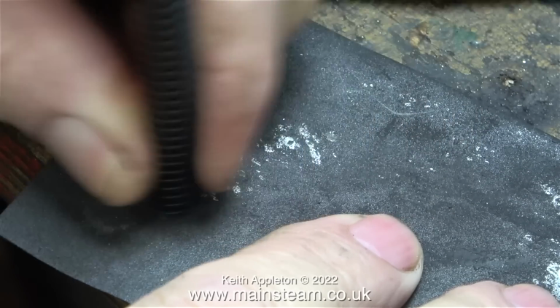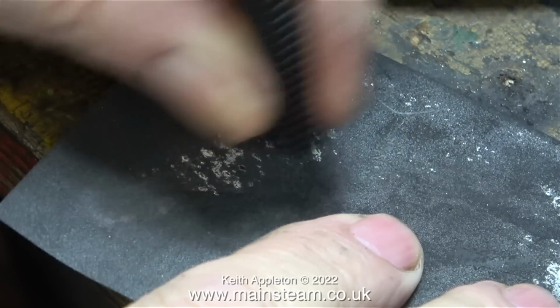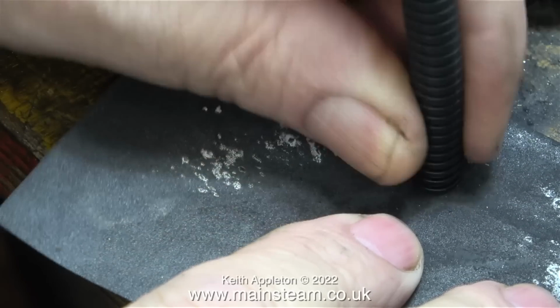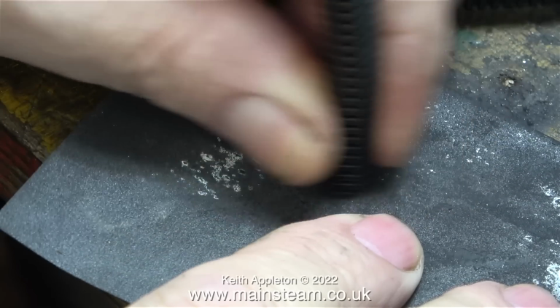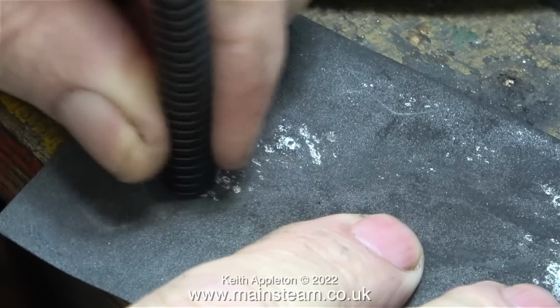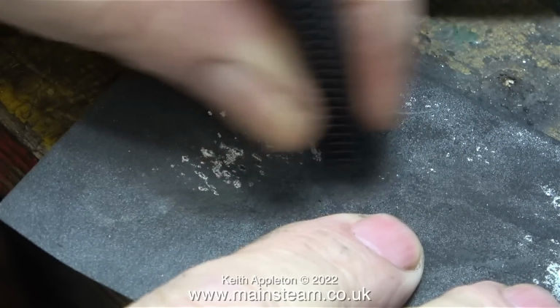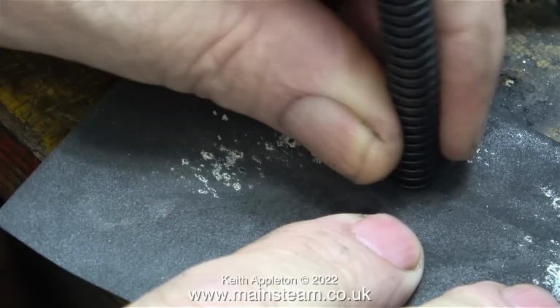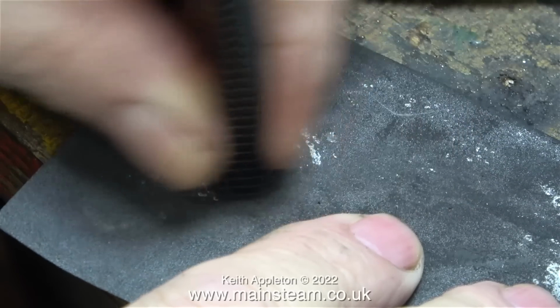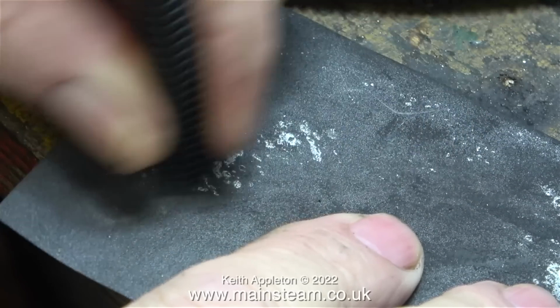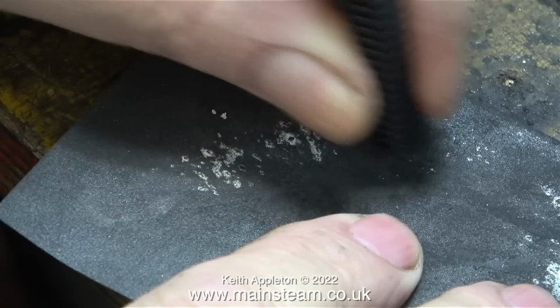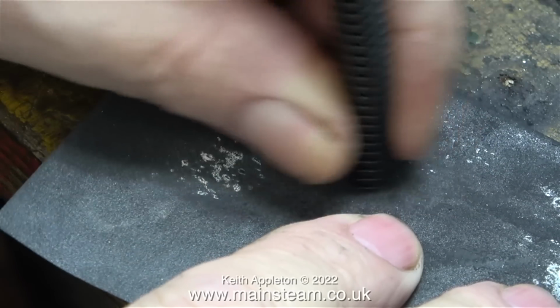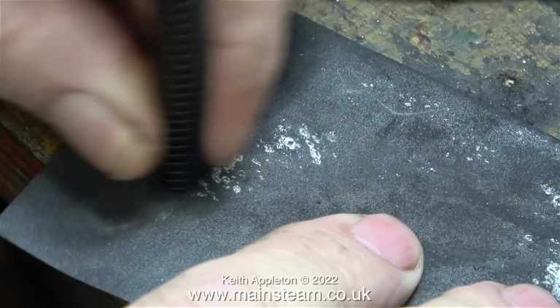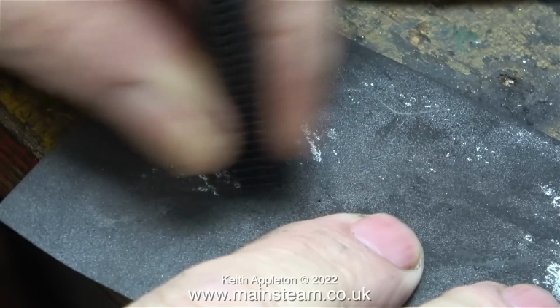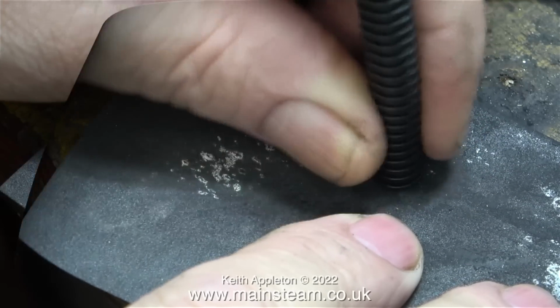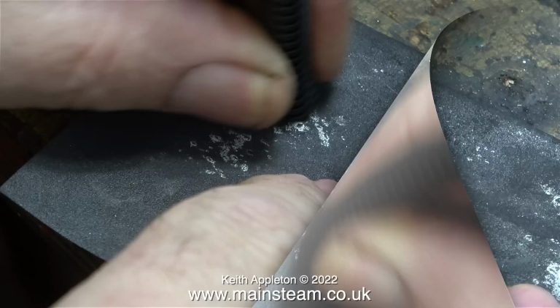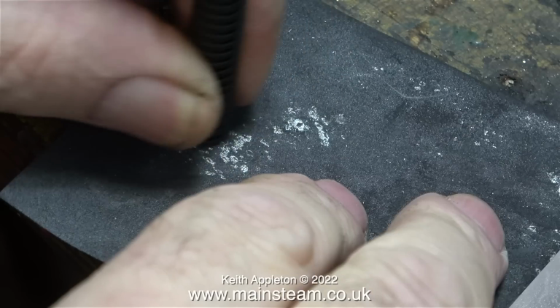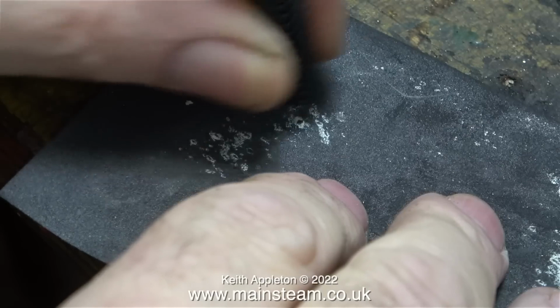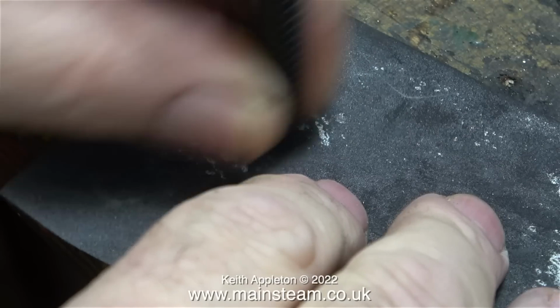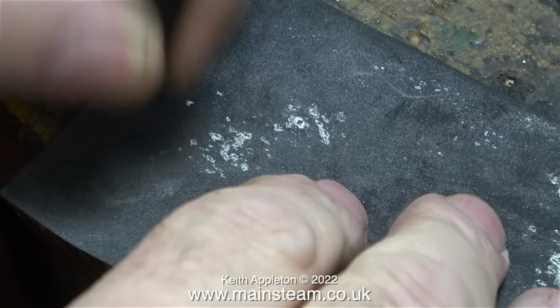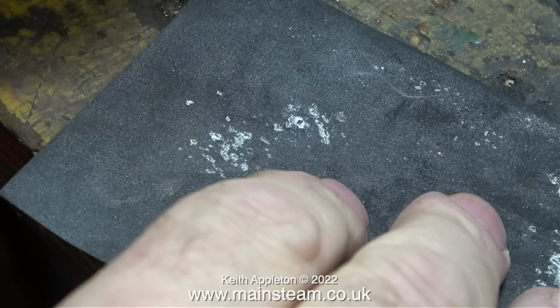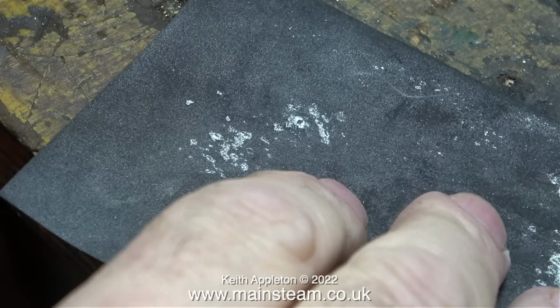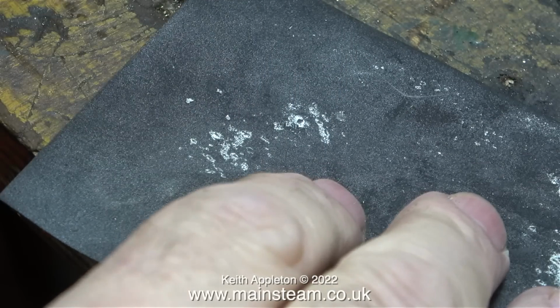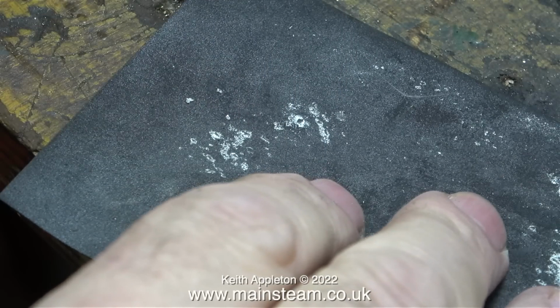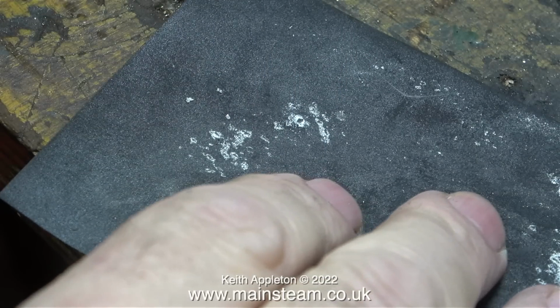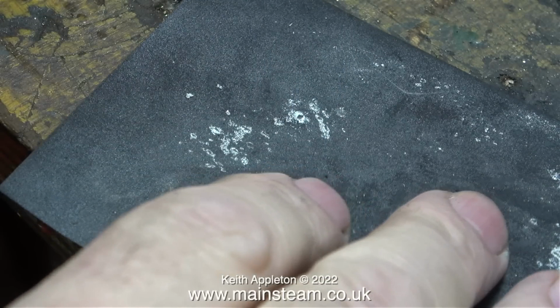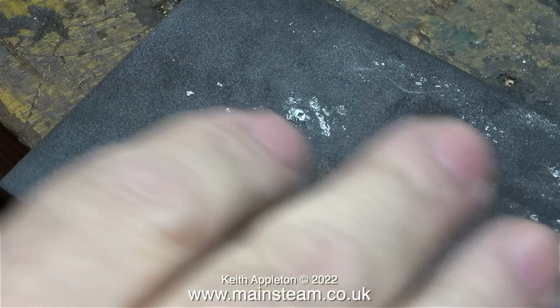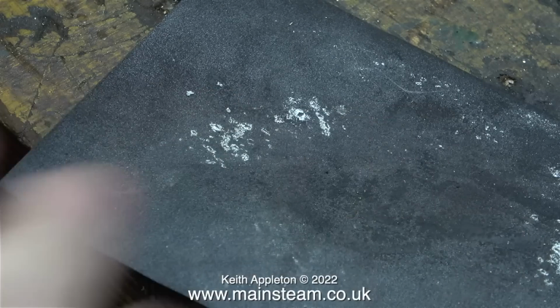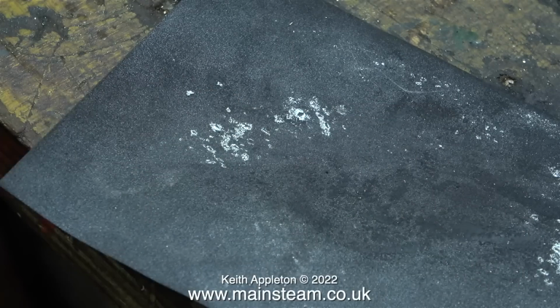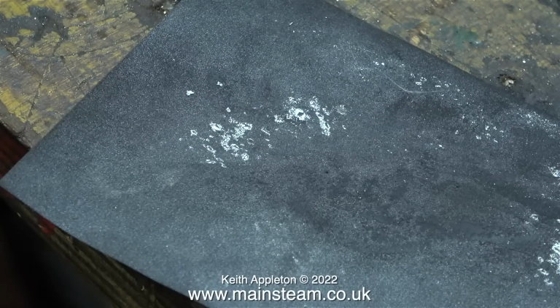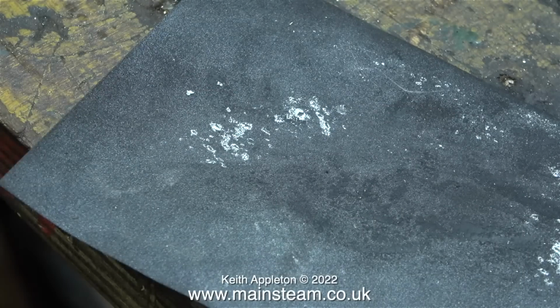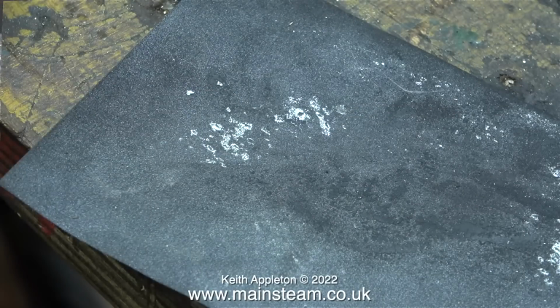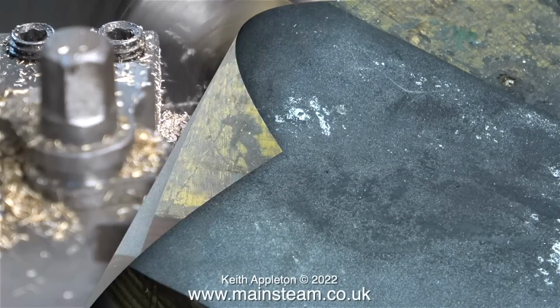In this clip, I'm cleaning up the end of the piece of plastic pipe on a piece of 400 grade wet to dry sandpaper. Then it's back to the turning.